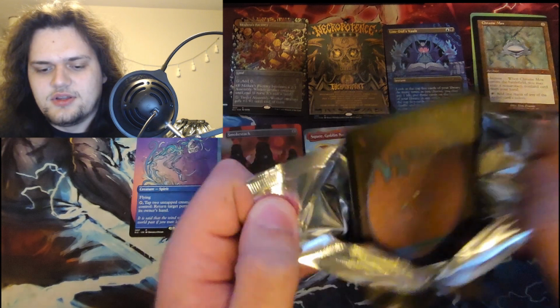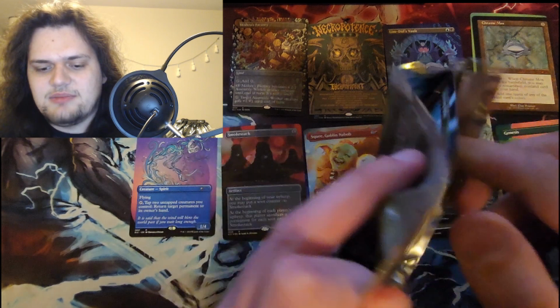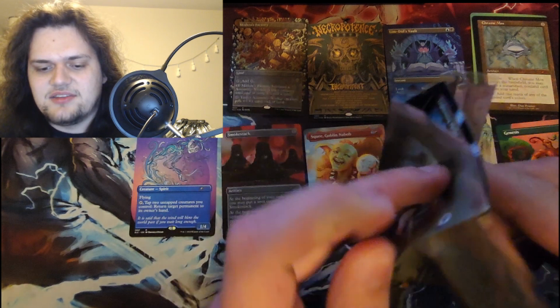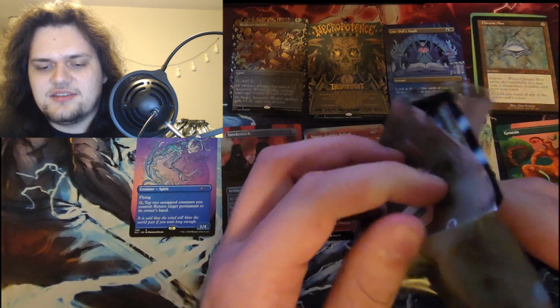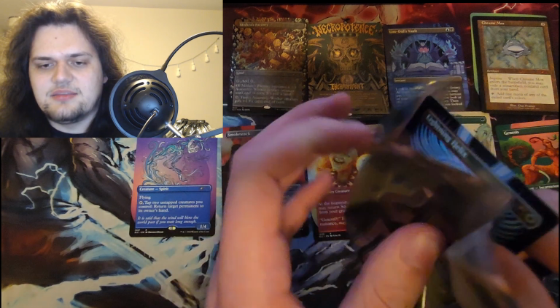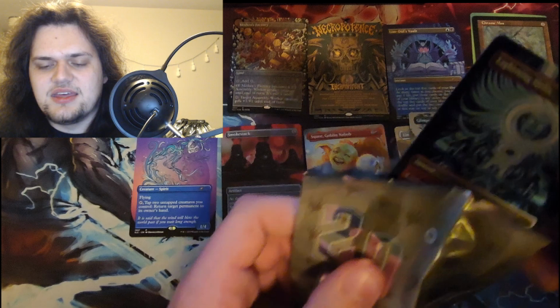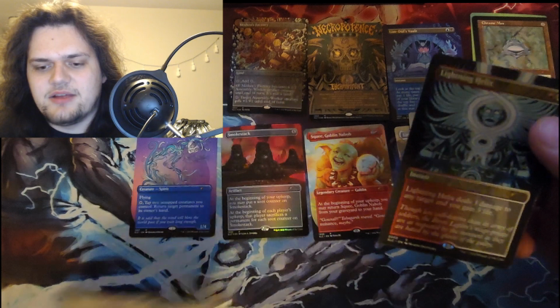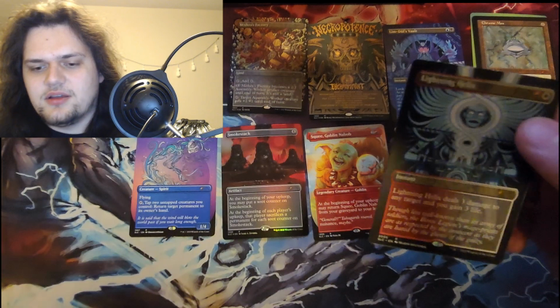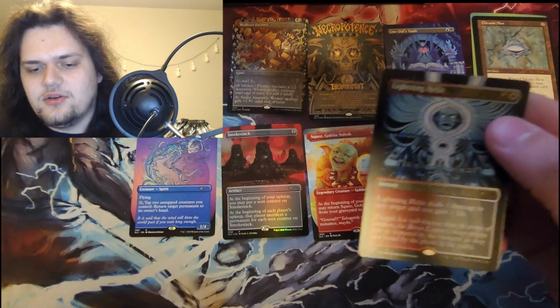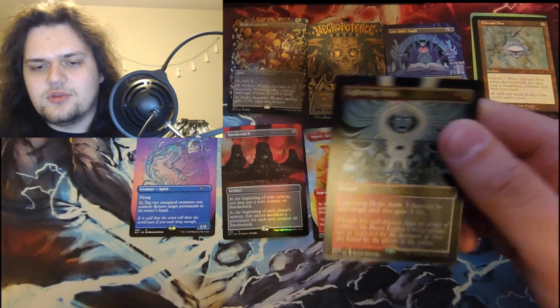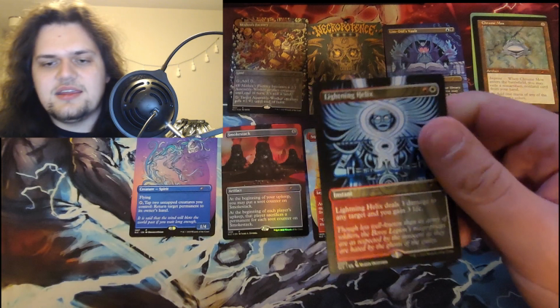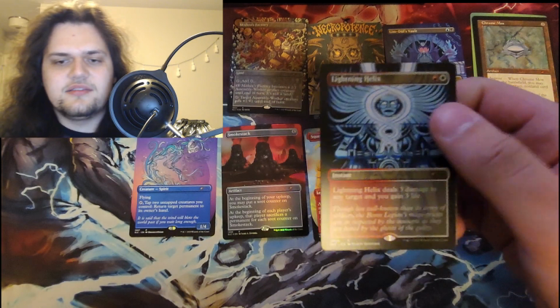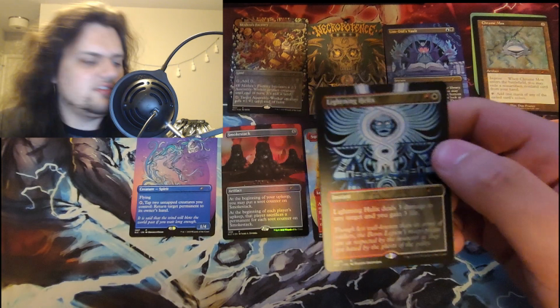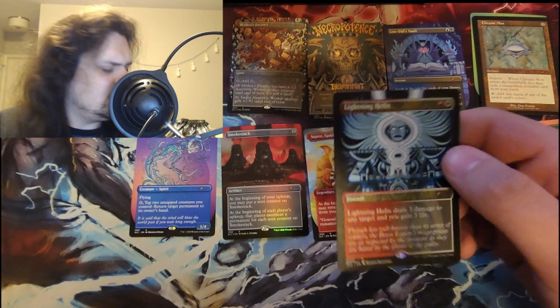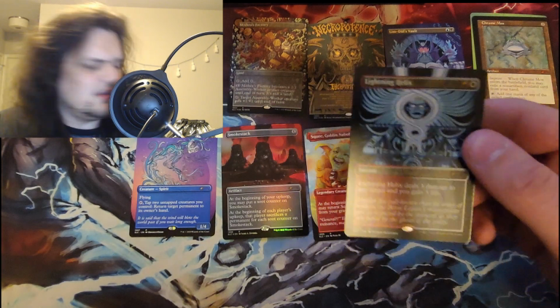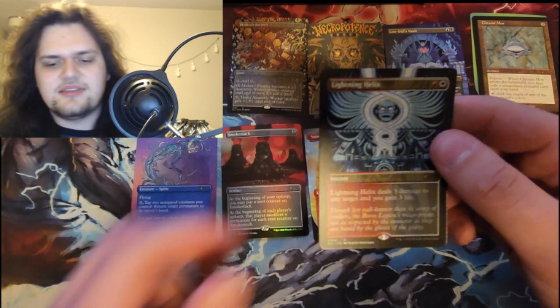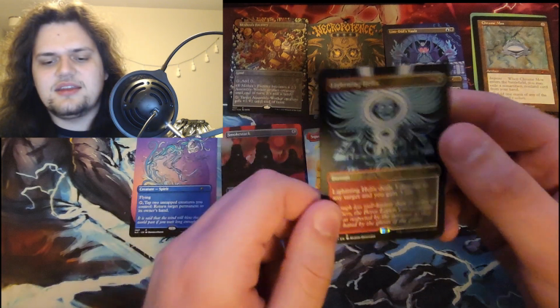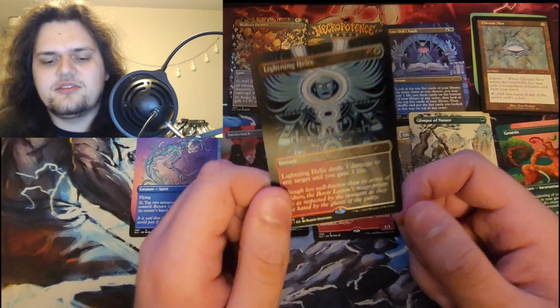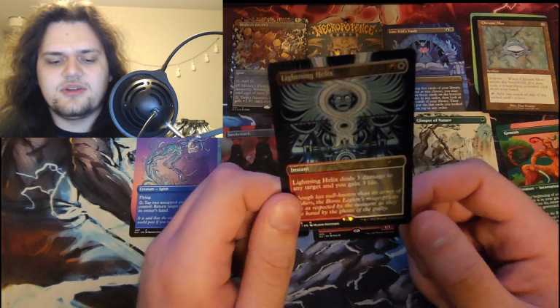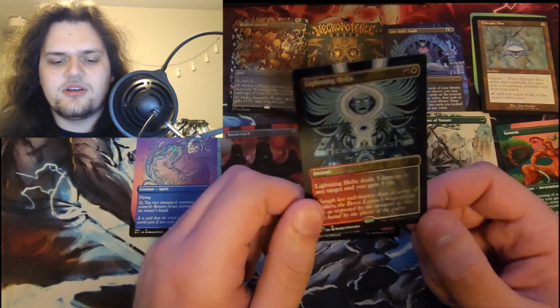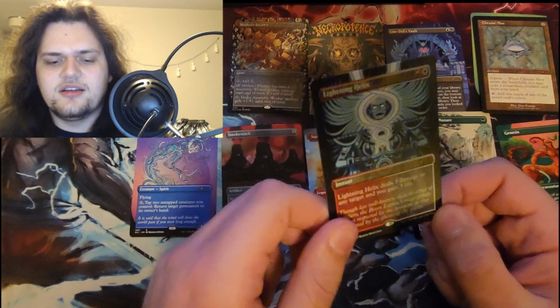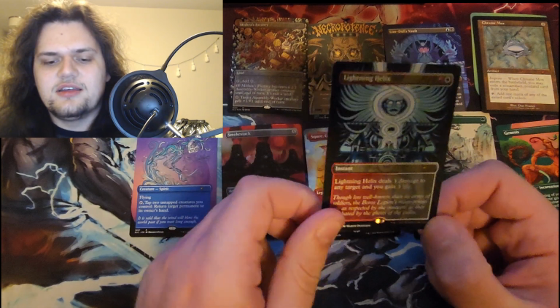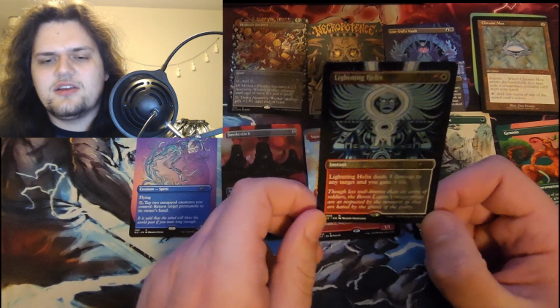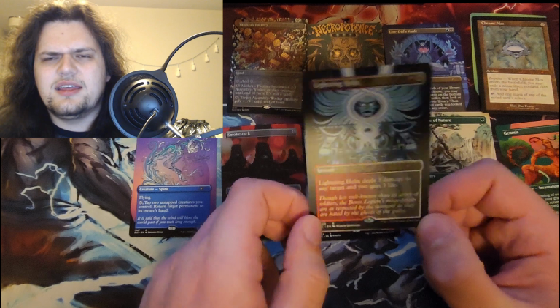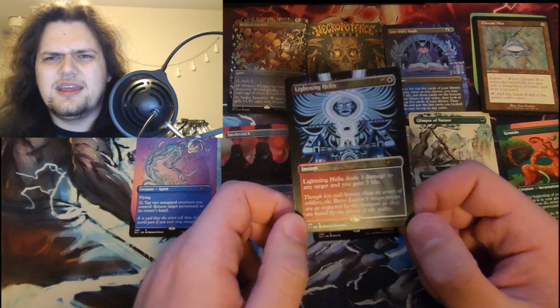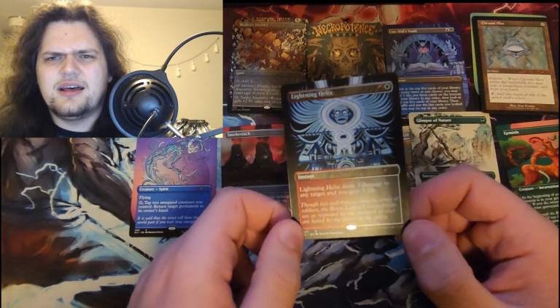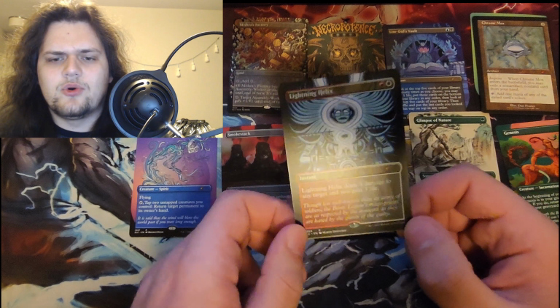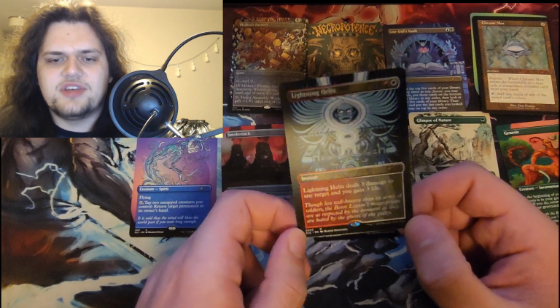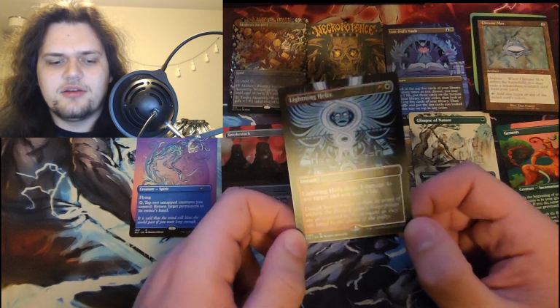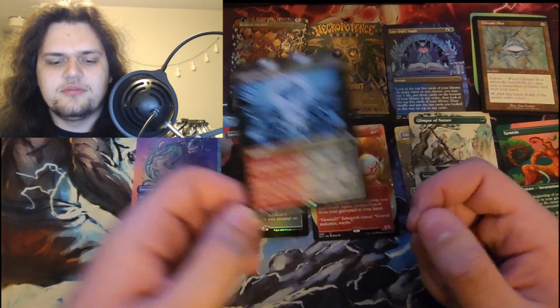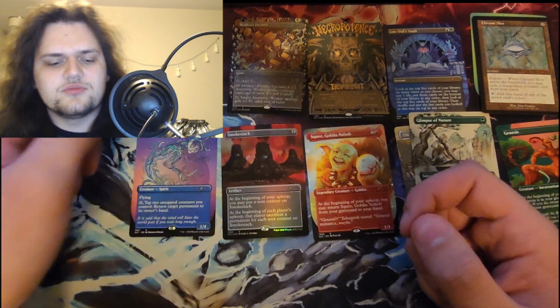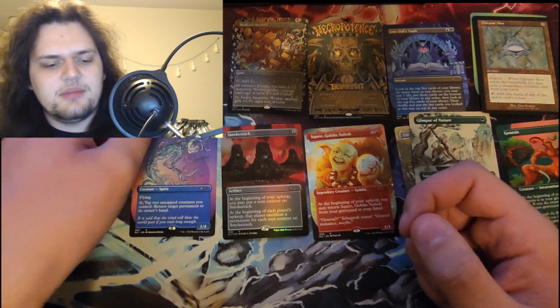So 2005 — this is Ravnica, and this one's got to be Niv-Mizzet because he's like the big guy from Ravnica. Lightning Helix — that actually makes sense! Lightning Helix is a pretty strong card, very good in Boros aggro. Not bad!